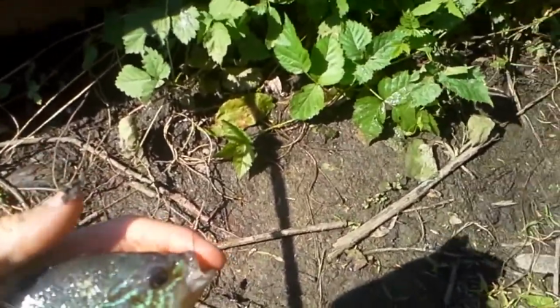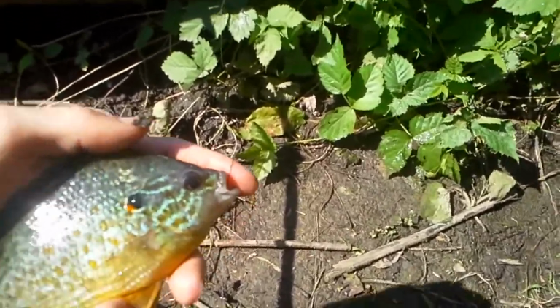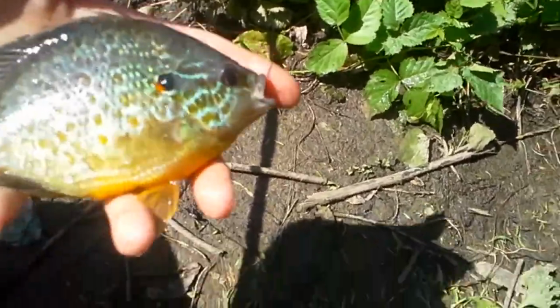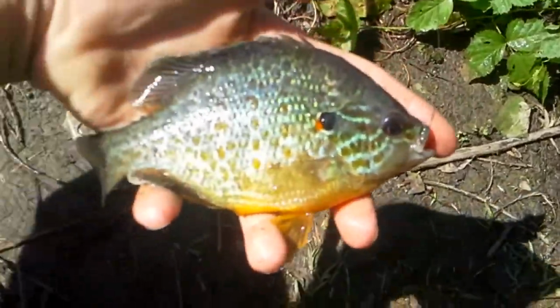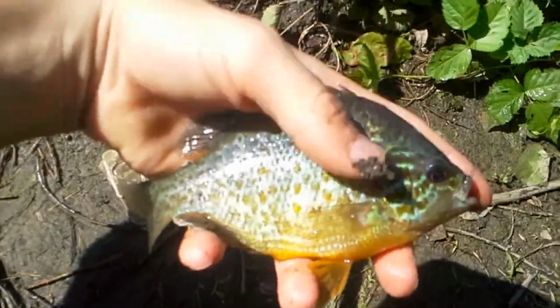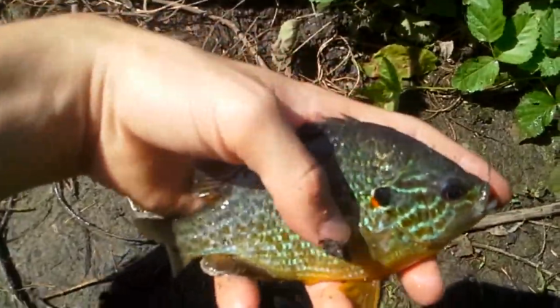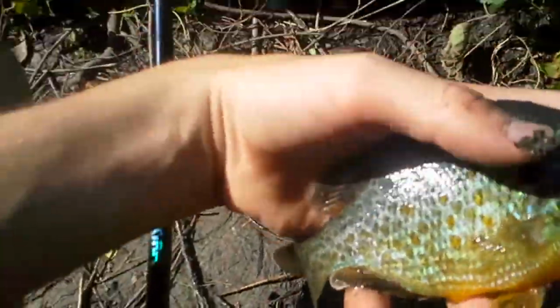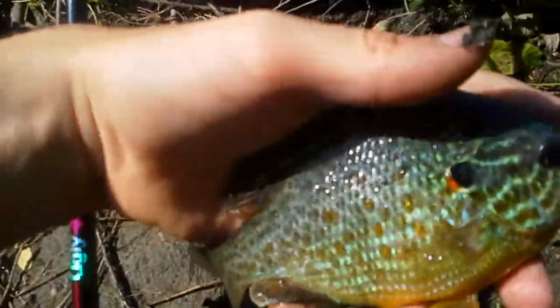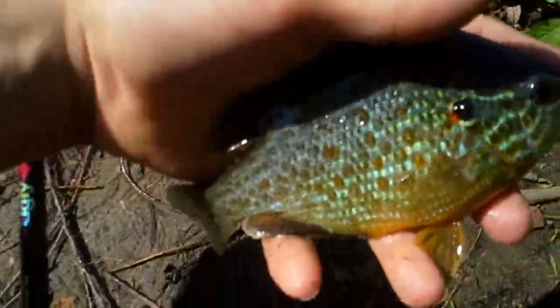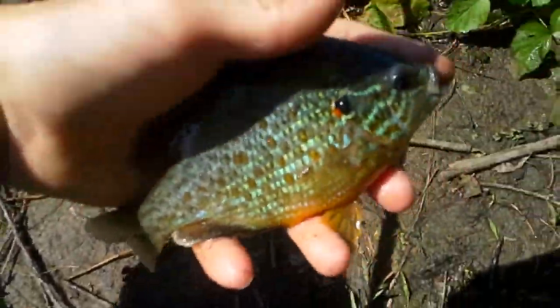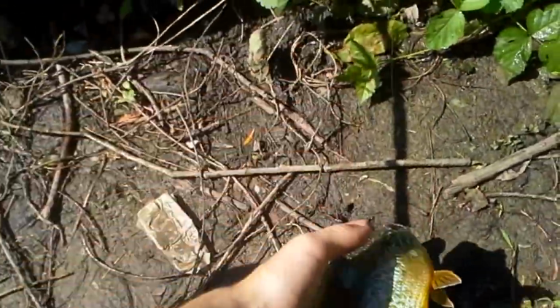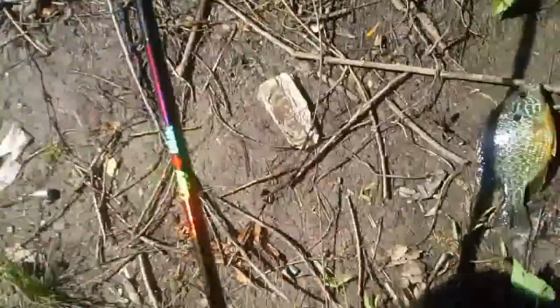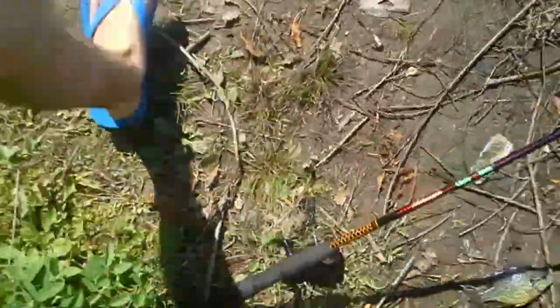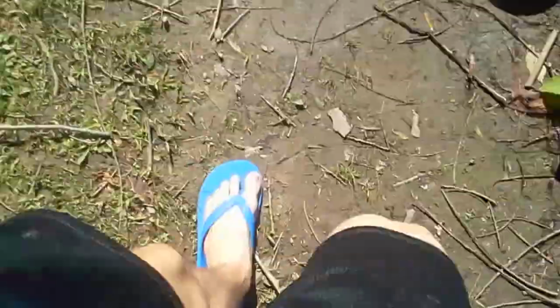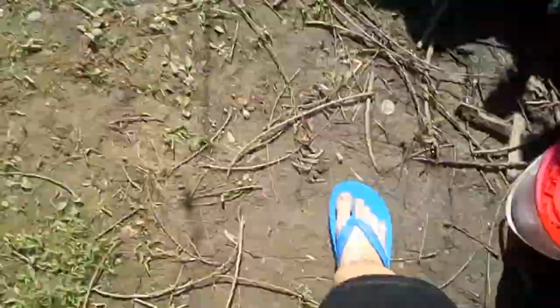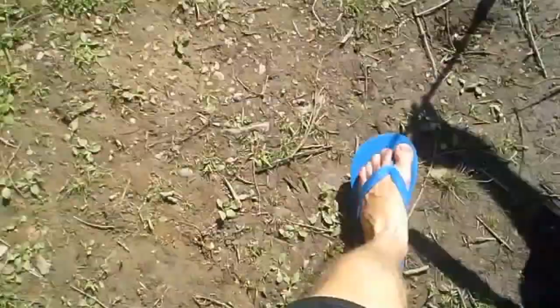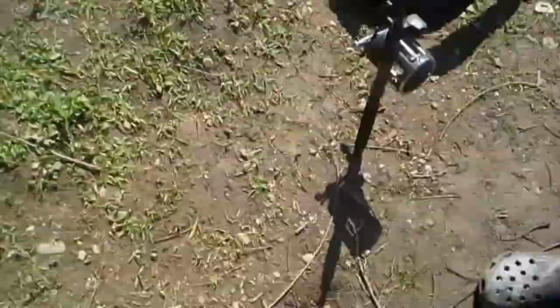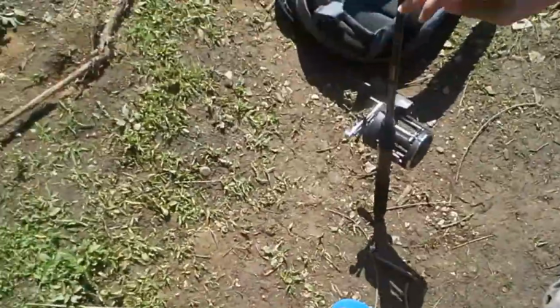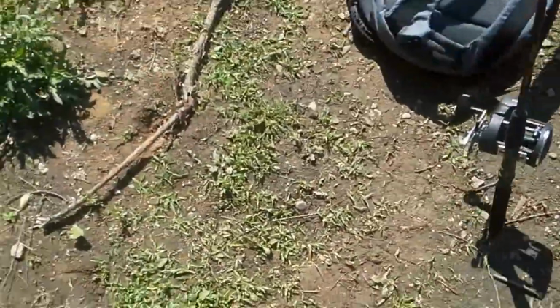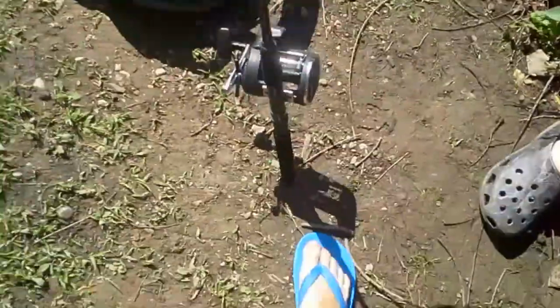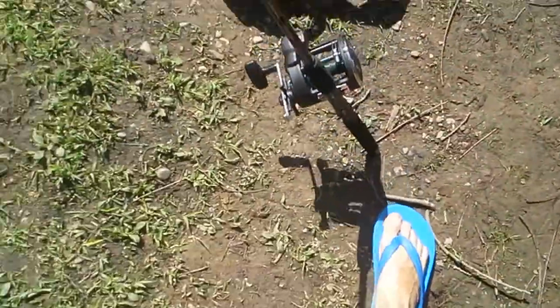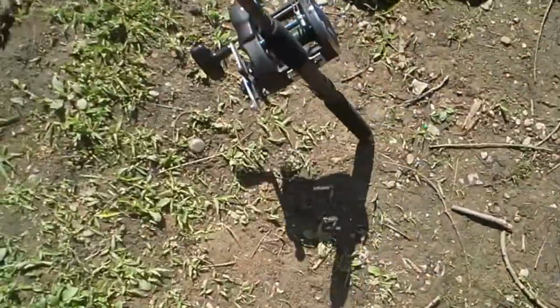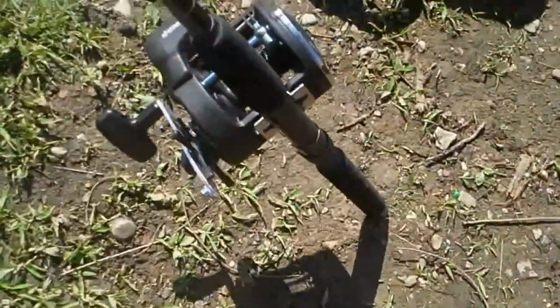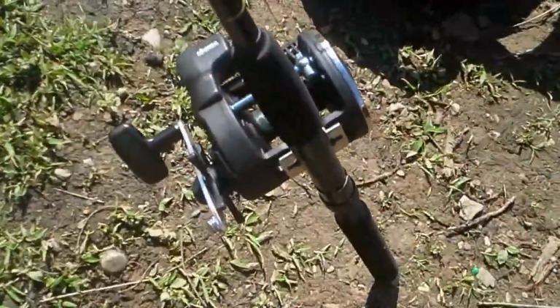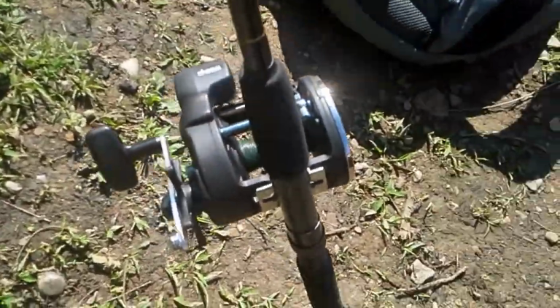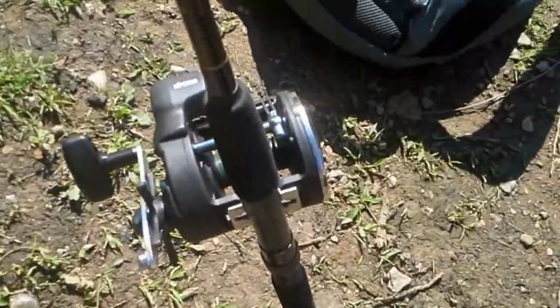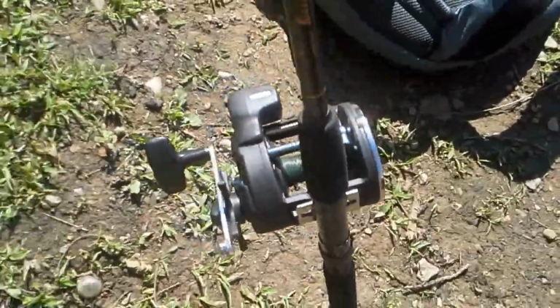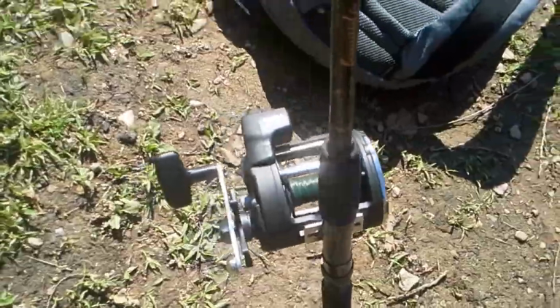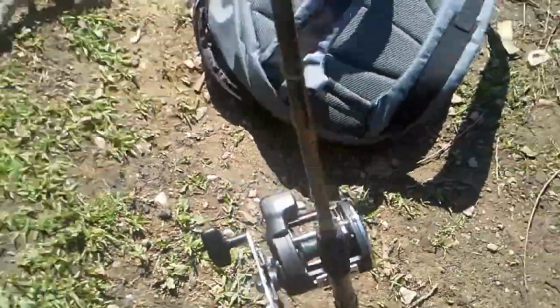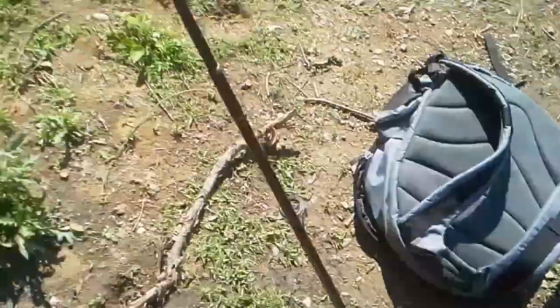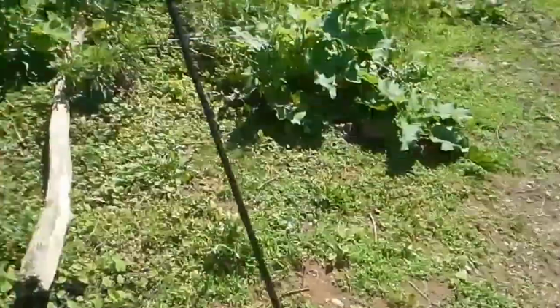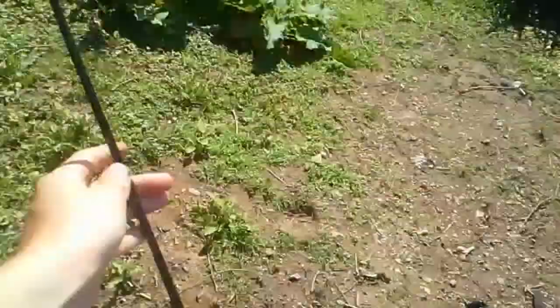David left his stuff in his mom's car, so he has to use this huge saltwater reel on this little five-foot pole. That's insane.